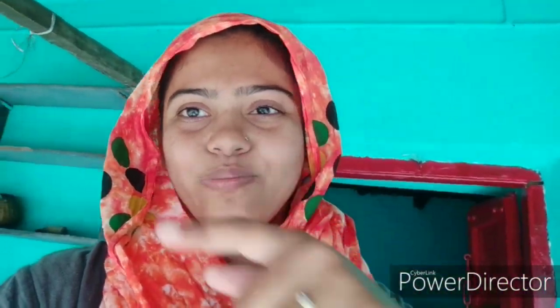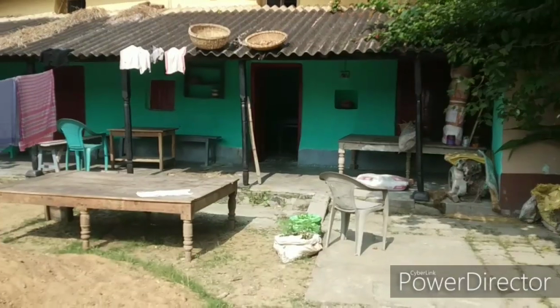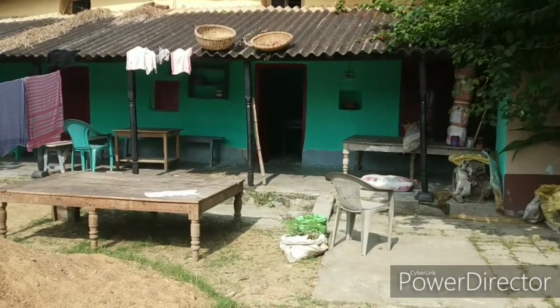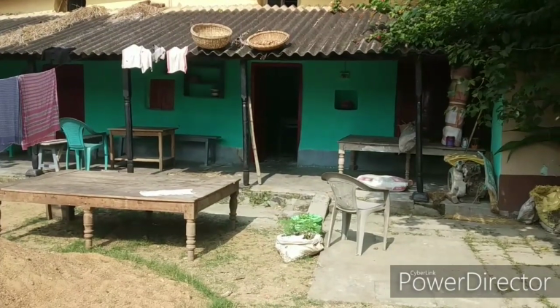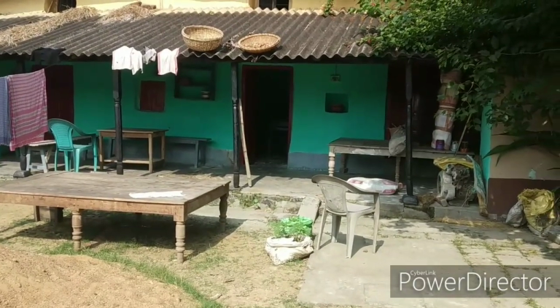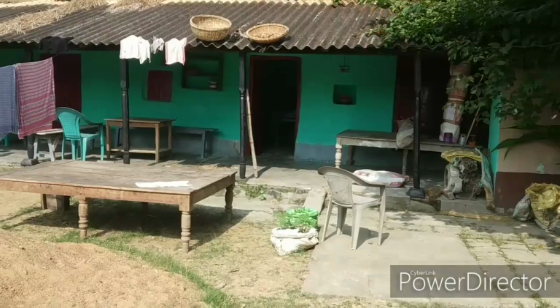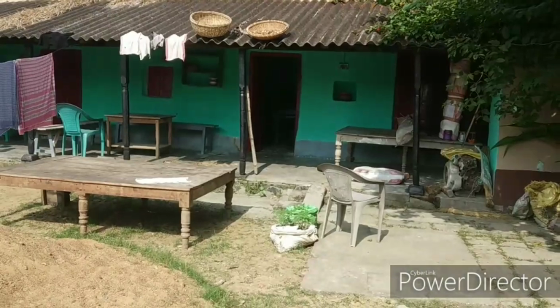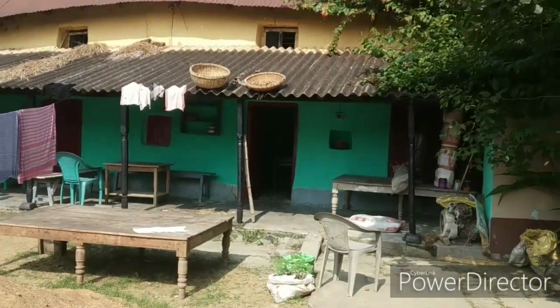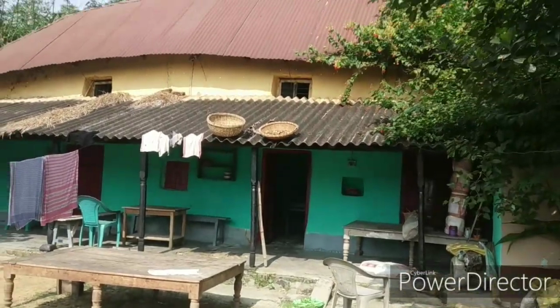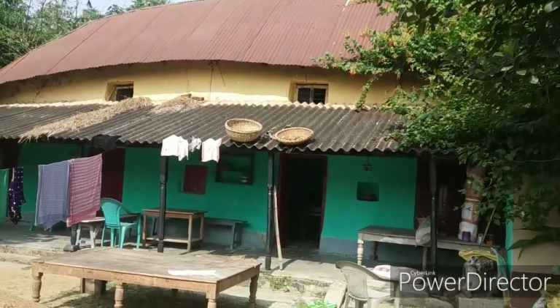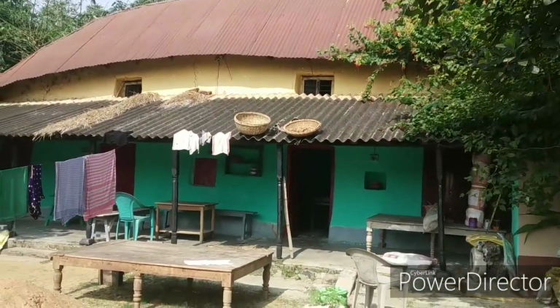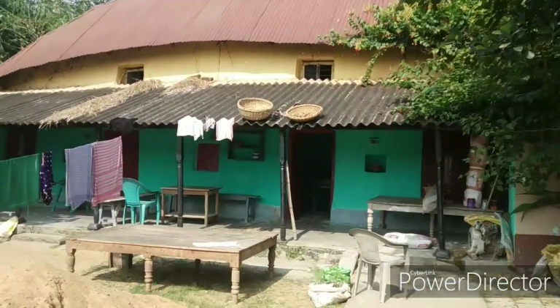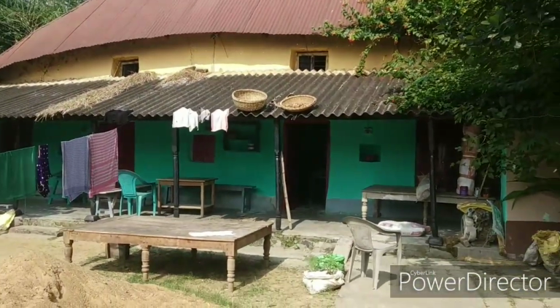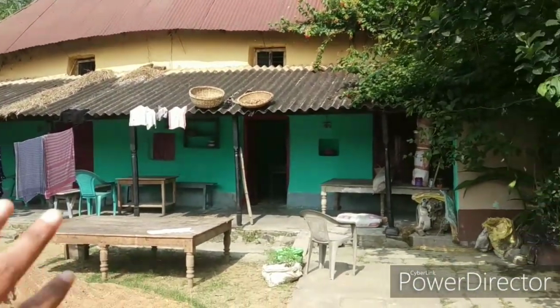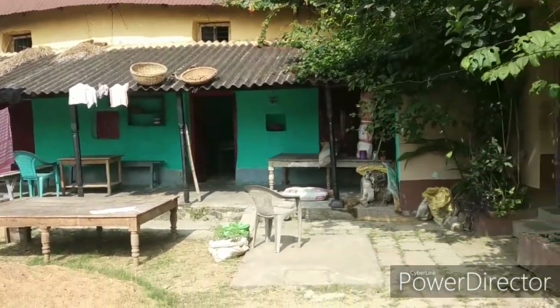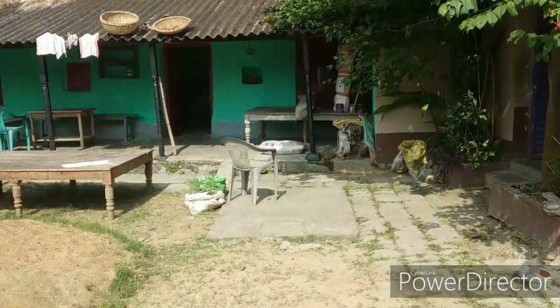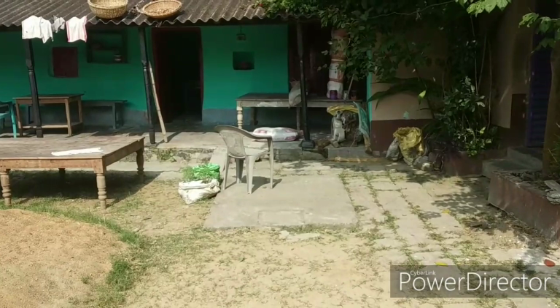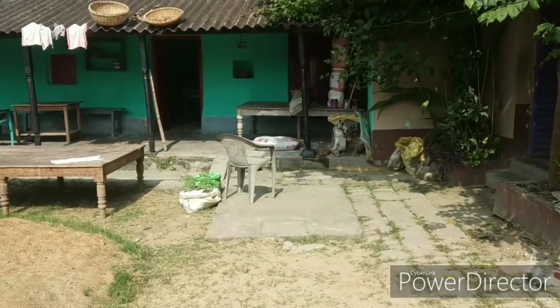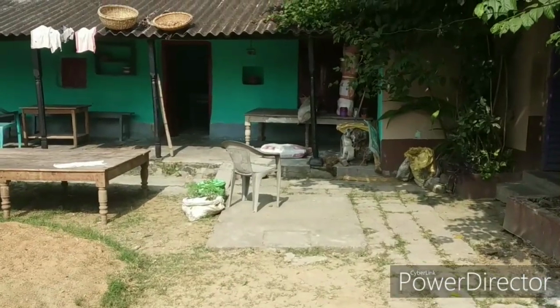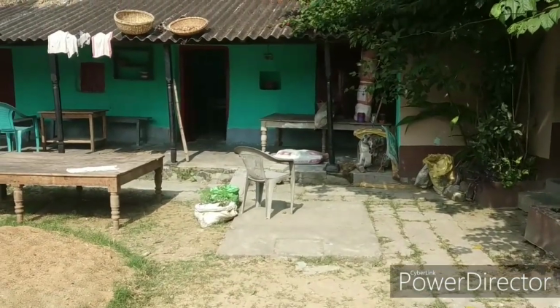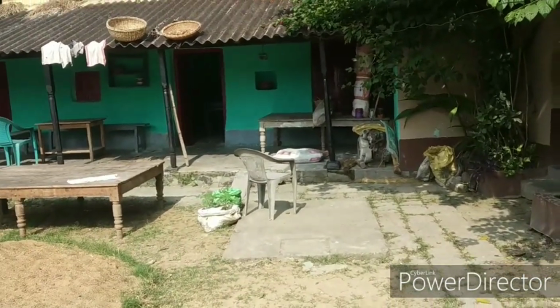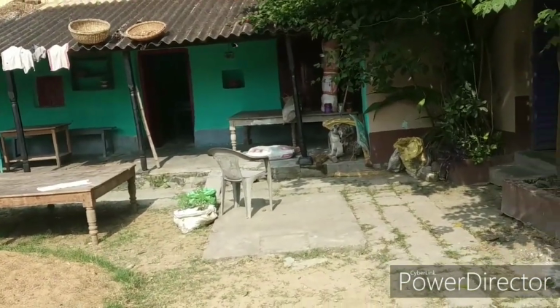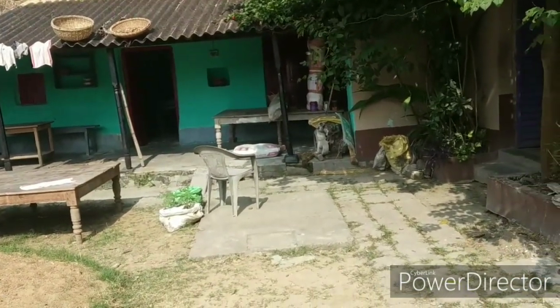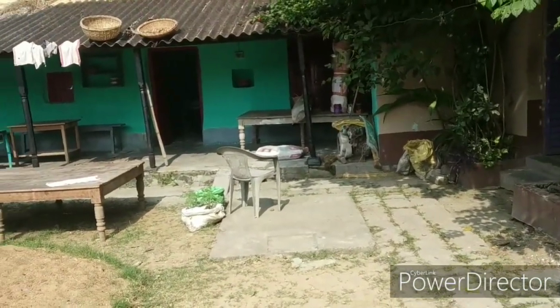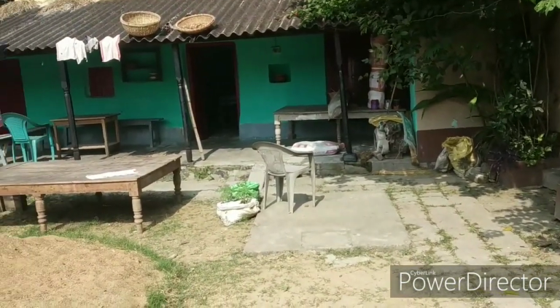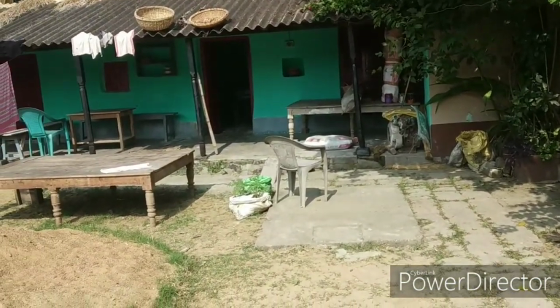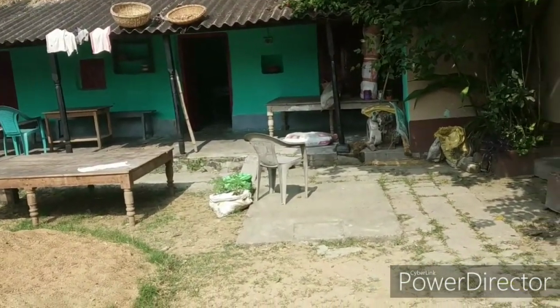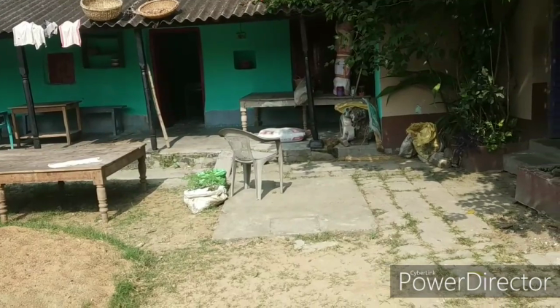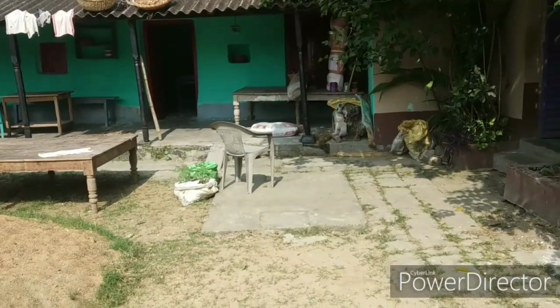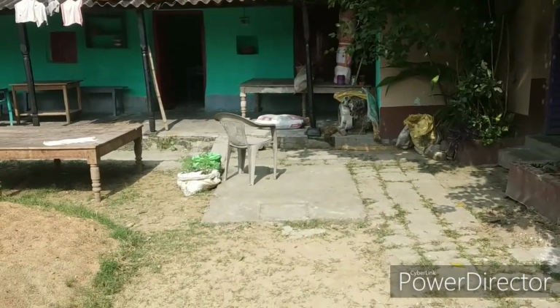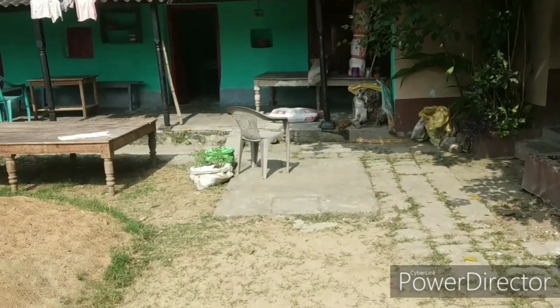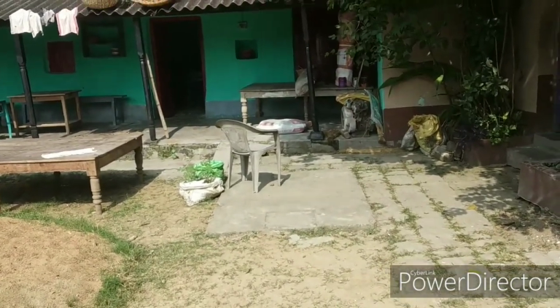So this is the mud house I have repaired. Please excuse the clothes — it's sunny and we dry our clothes in the sun because it's really healthy.